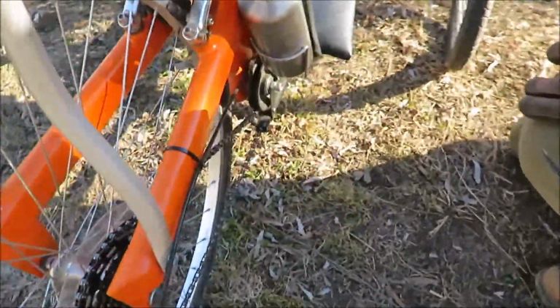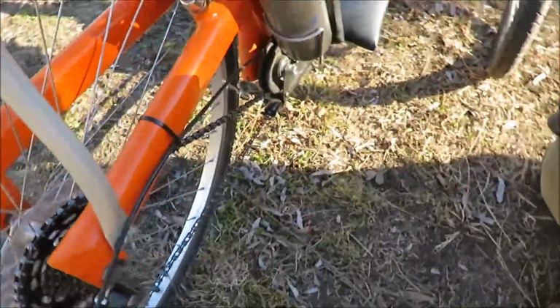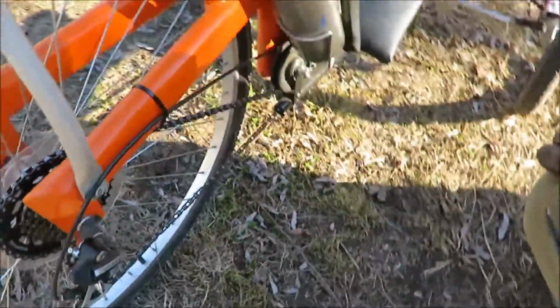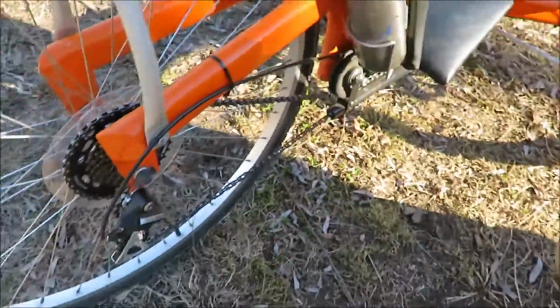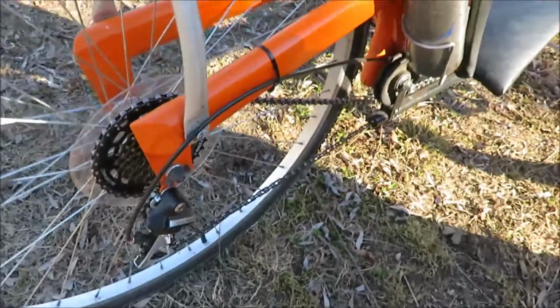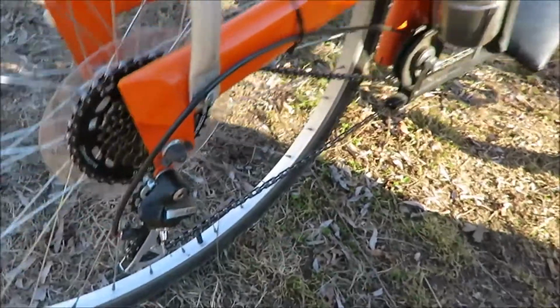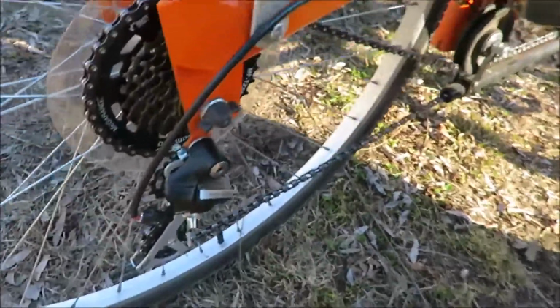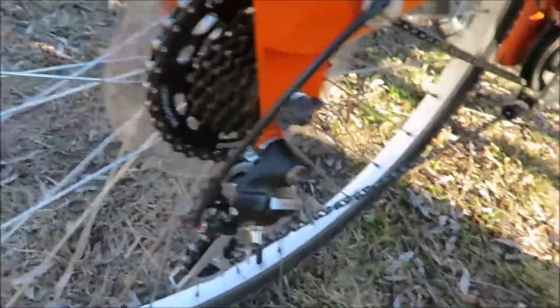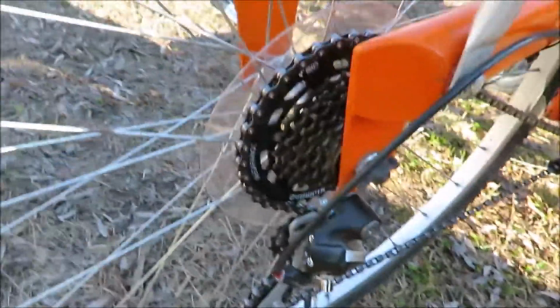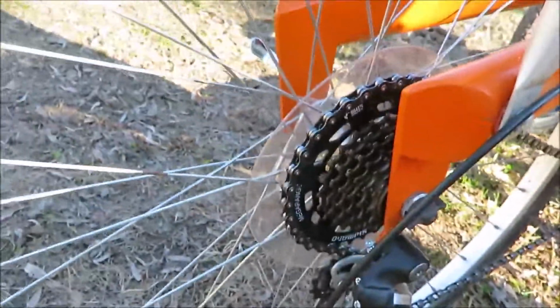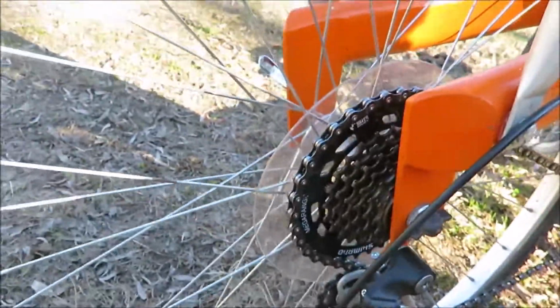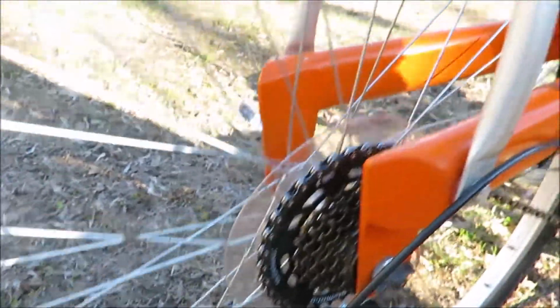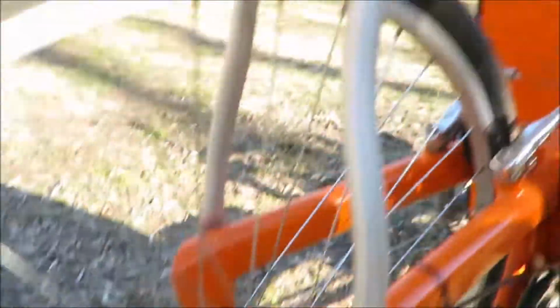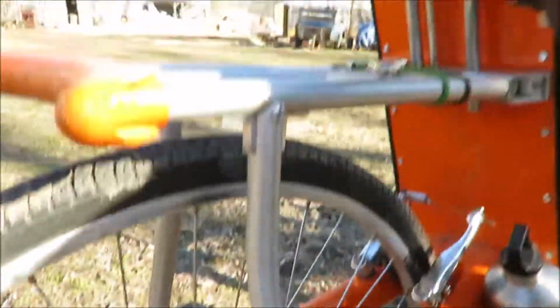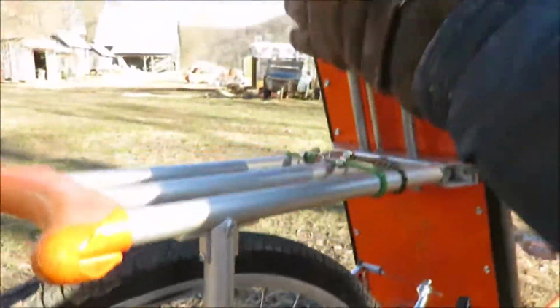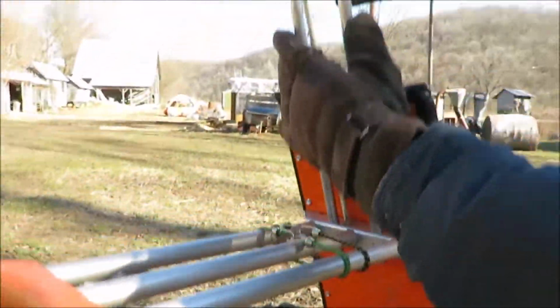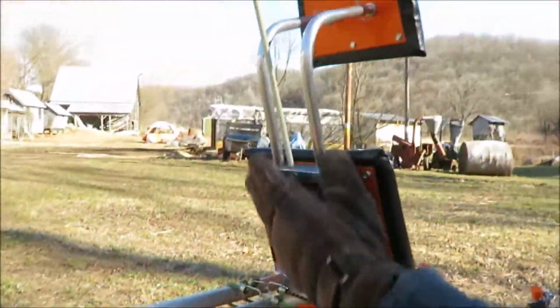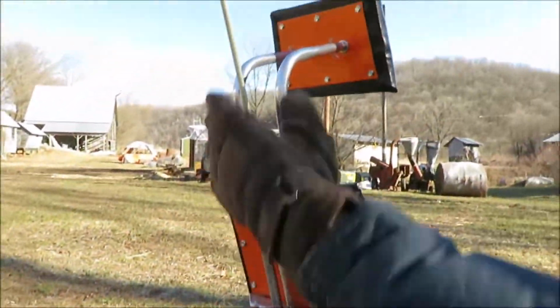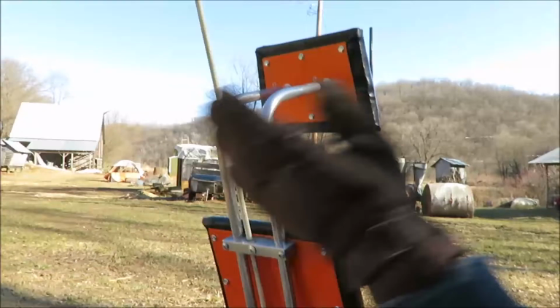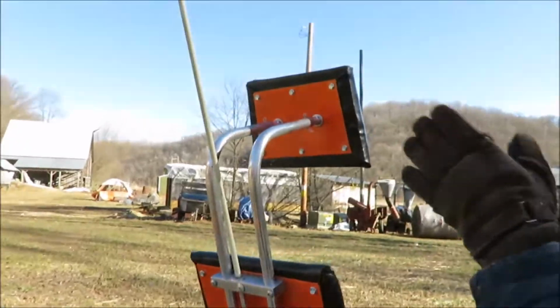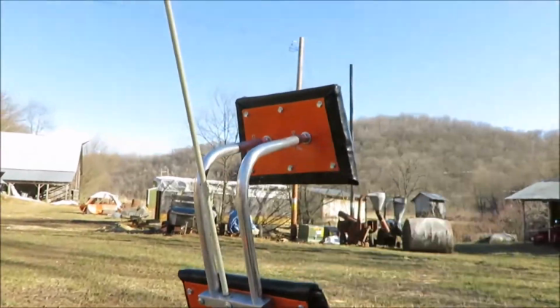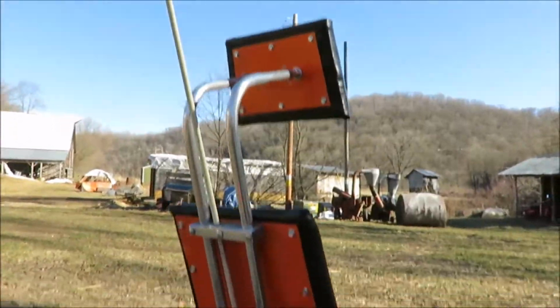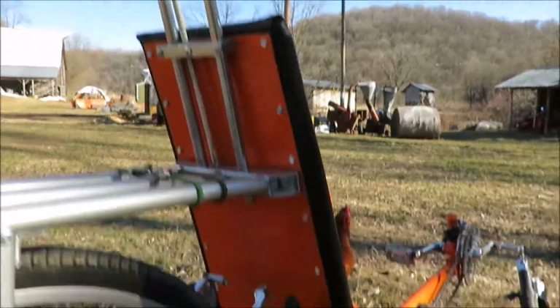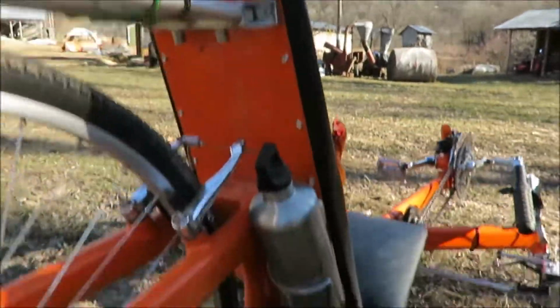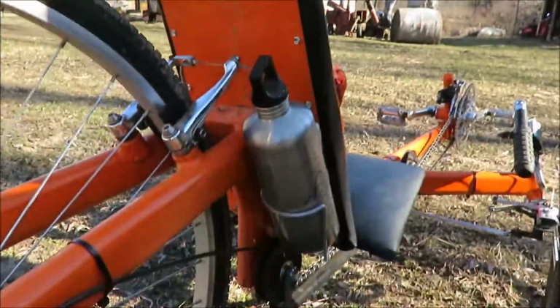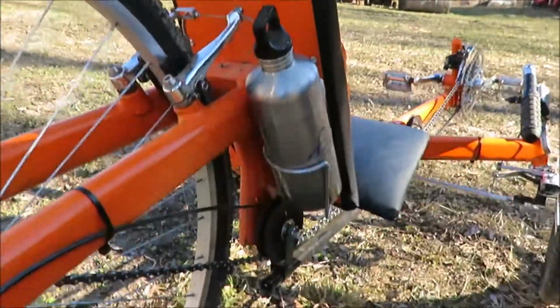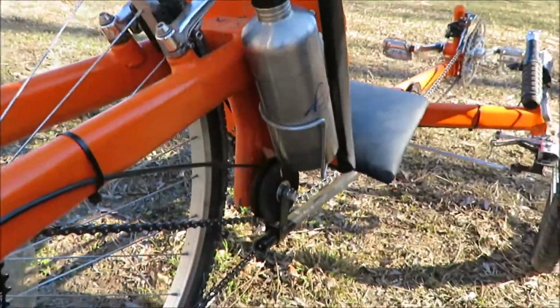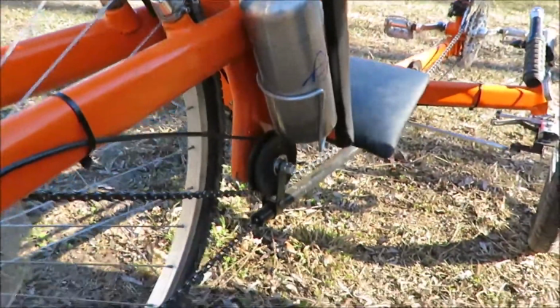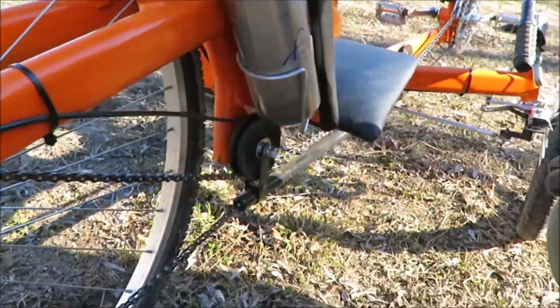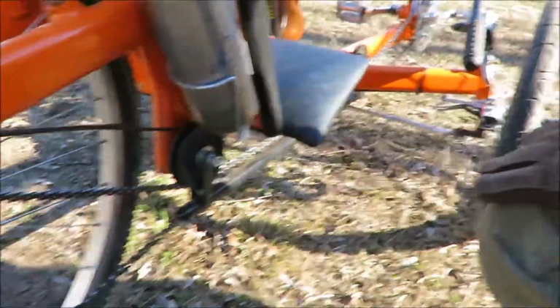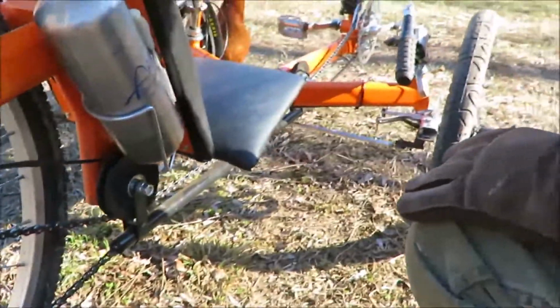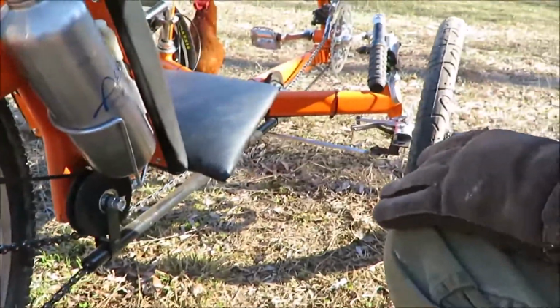It took quite a few hours to do it. The headrest is adjustable — you can move it up or down, in and out. 21-speed. It shifts real nice. It goes real nice.